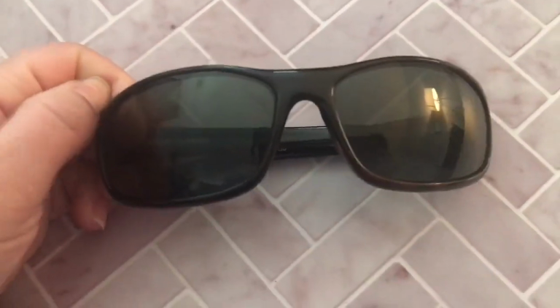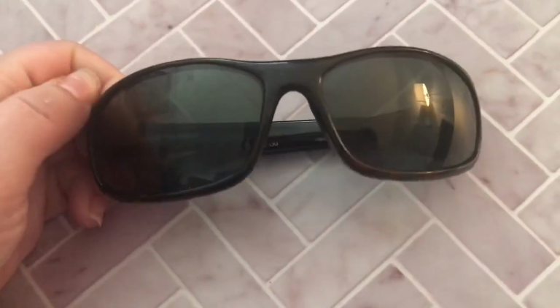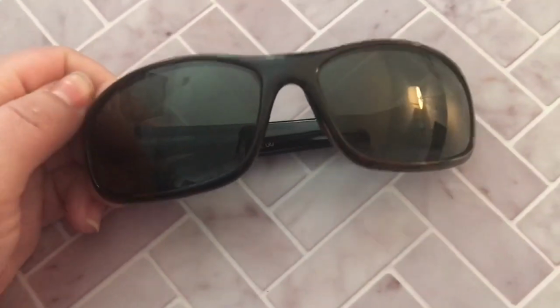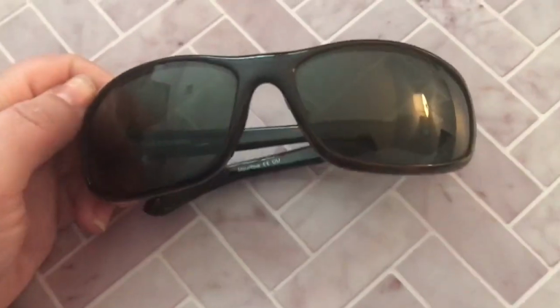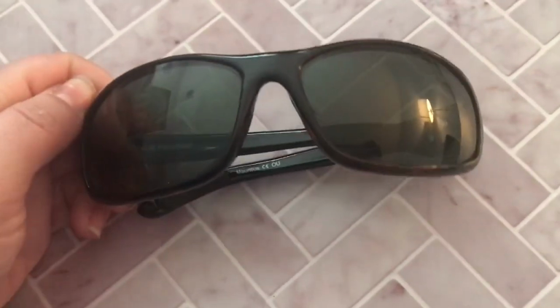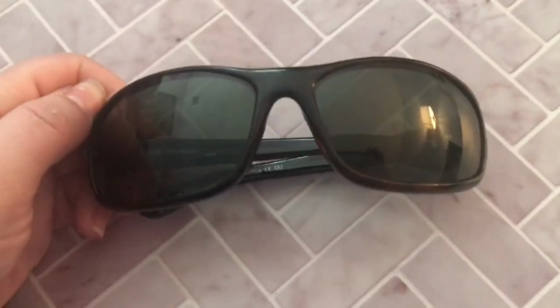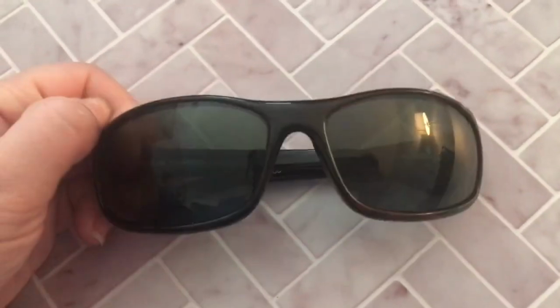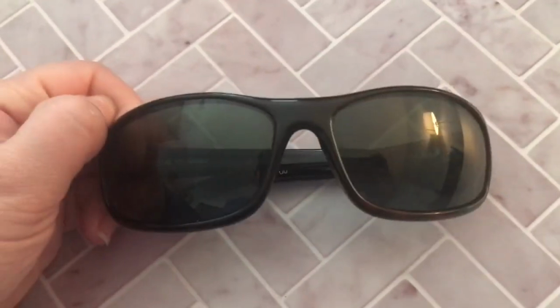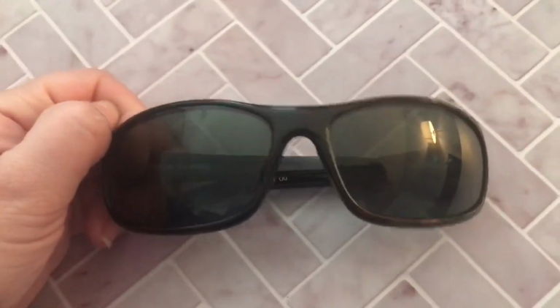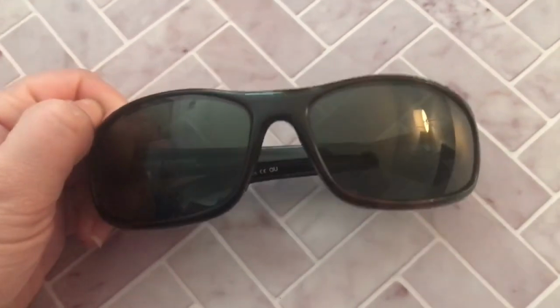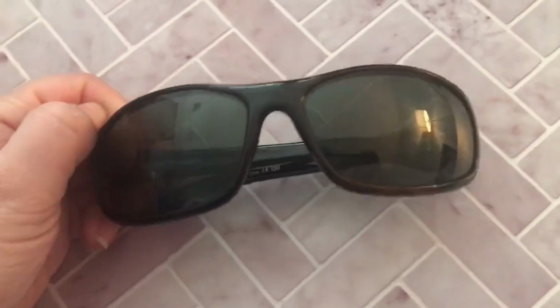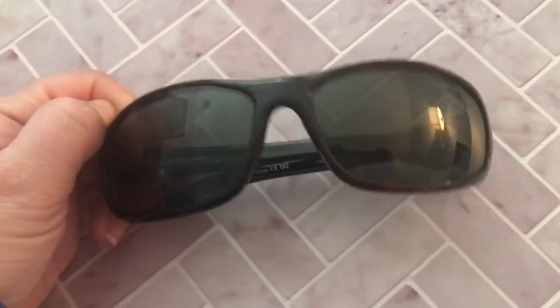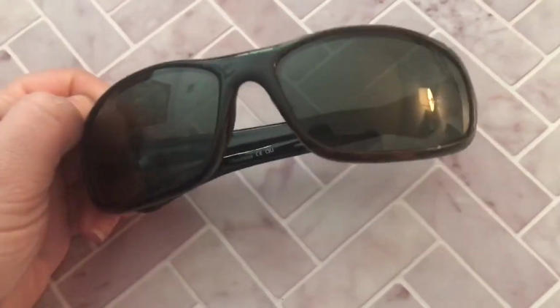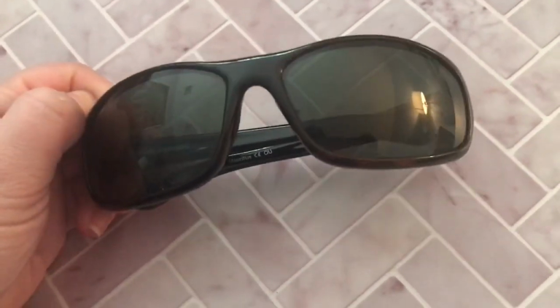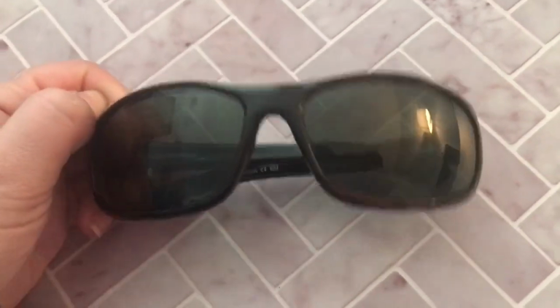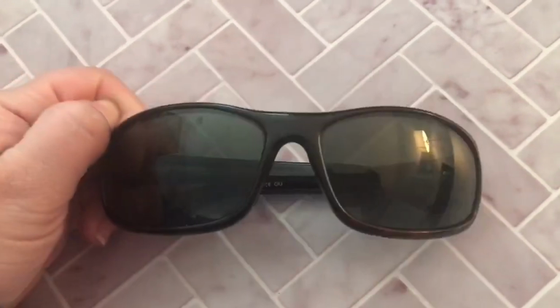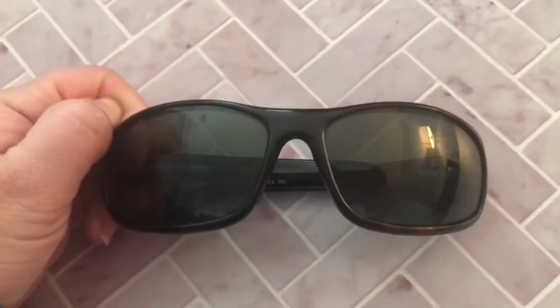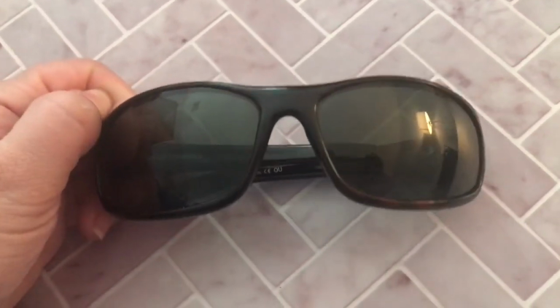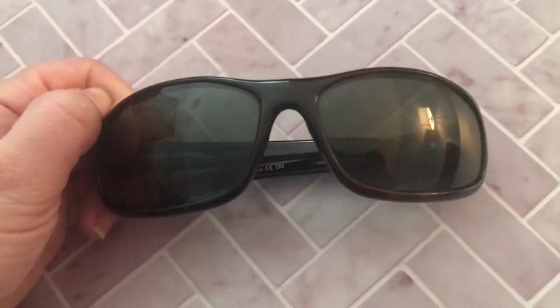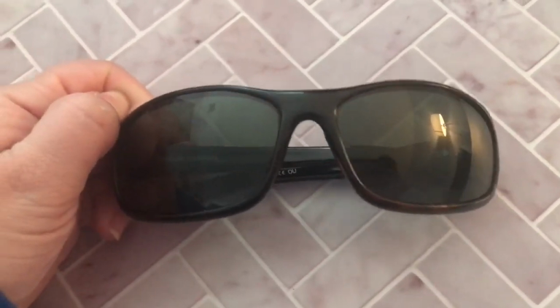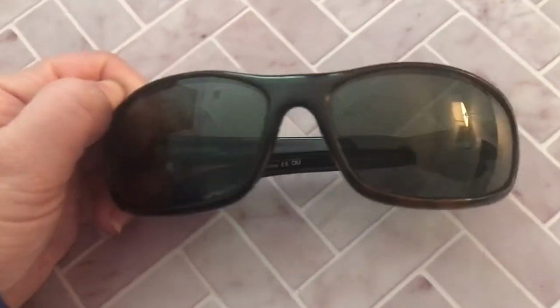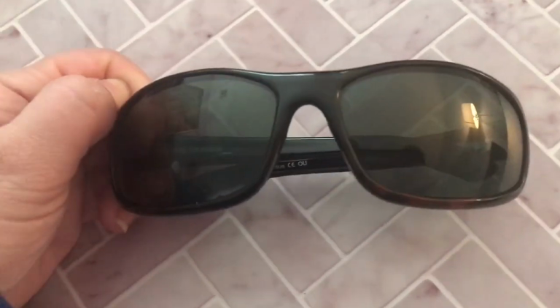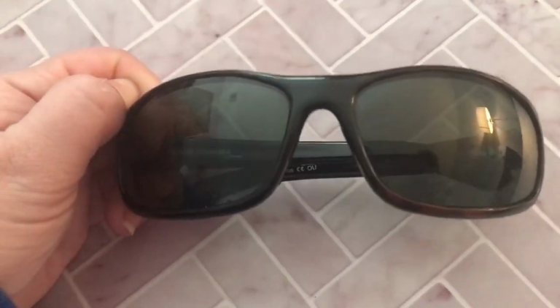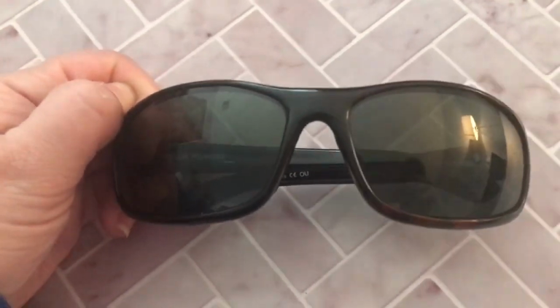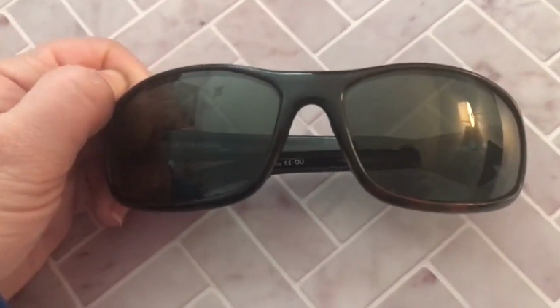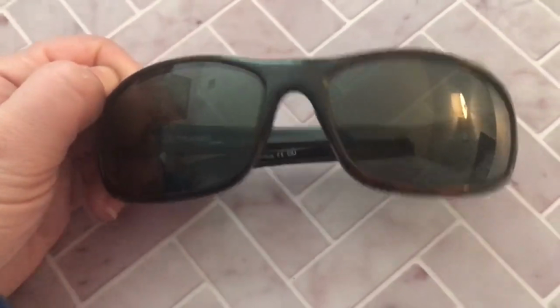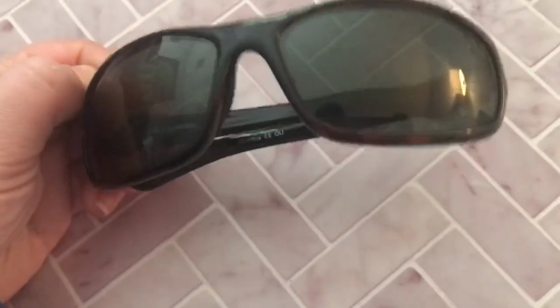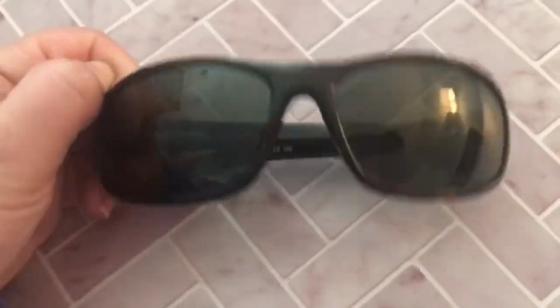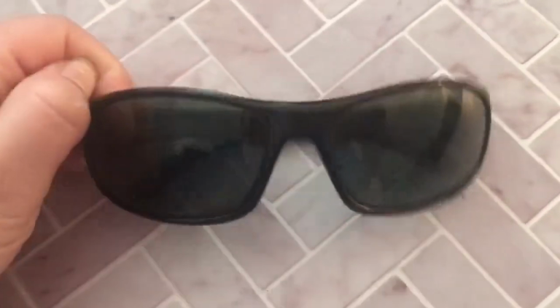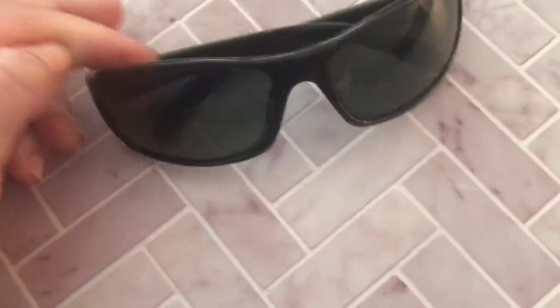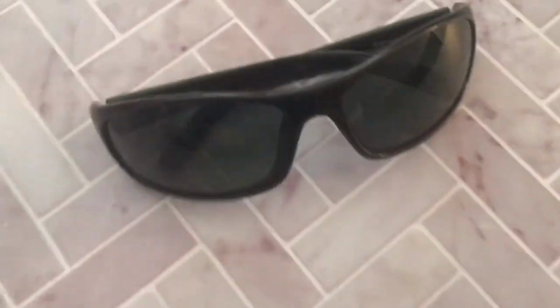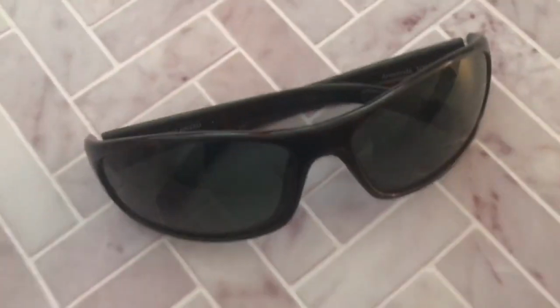They're really great durable sunglasses that you can use for activities and you don't have to worry about them breaking or falling off. They're a great men's sporting brand.